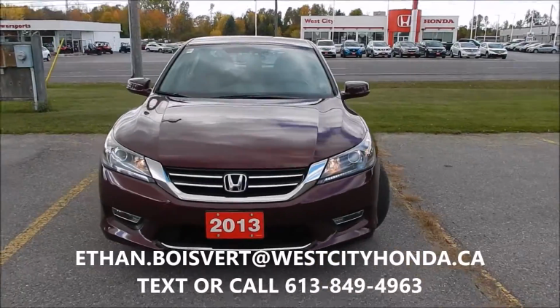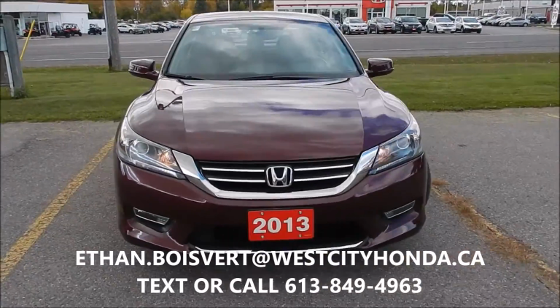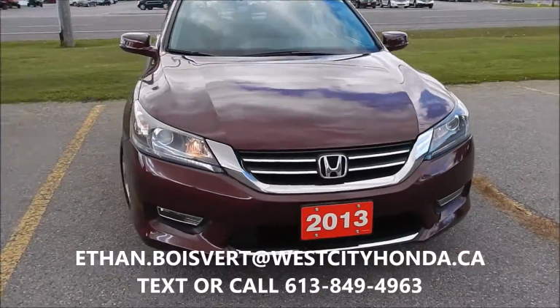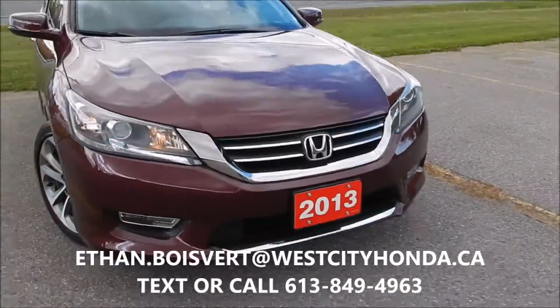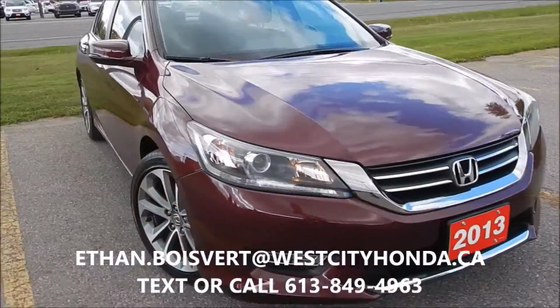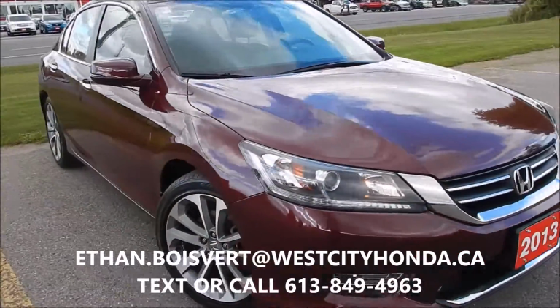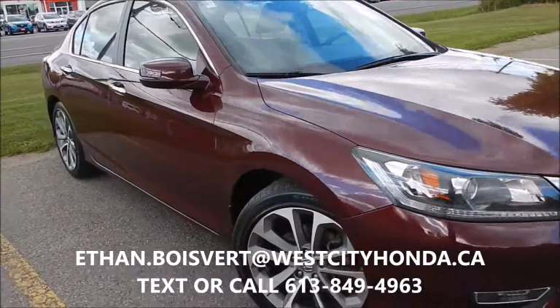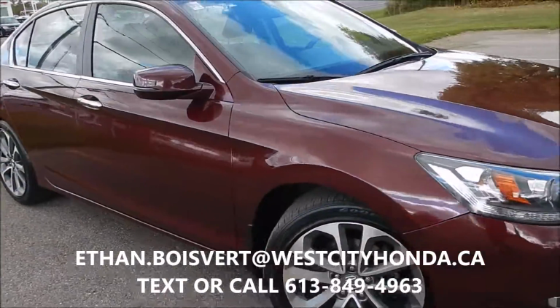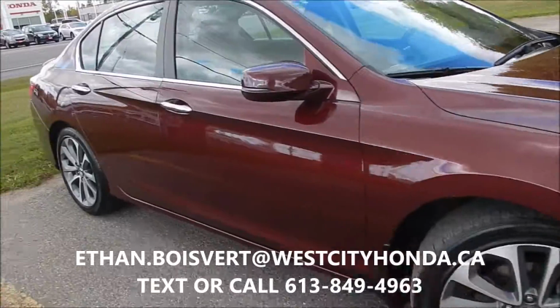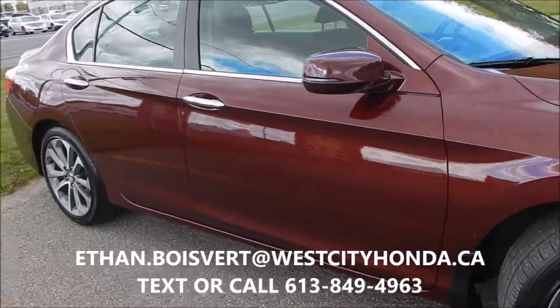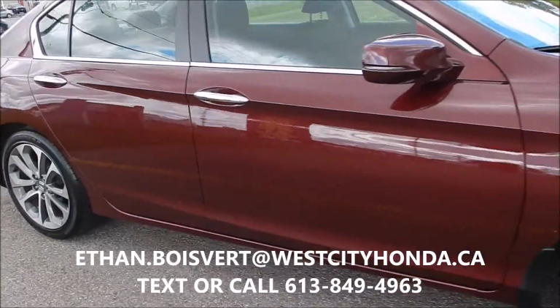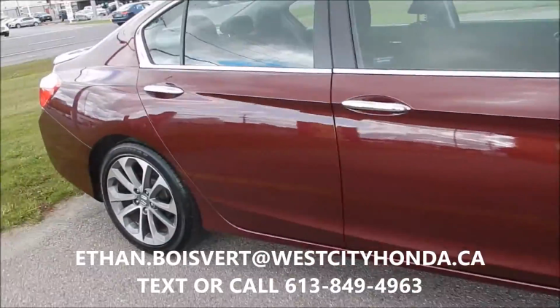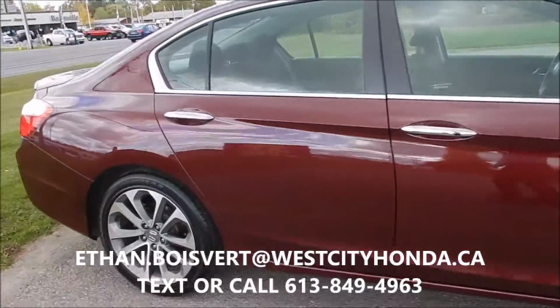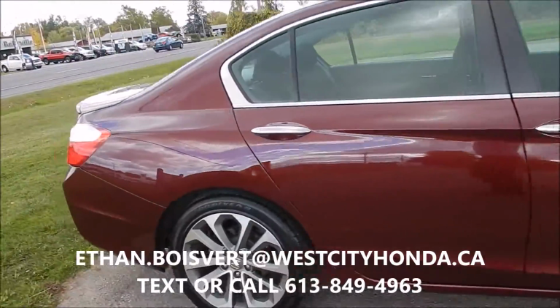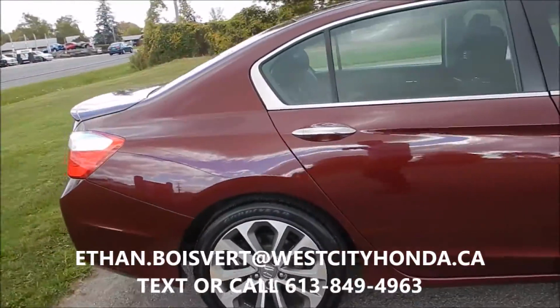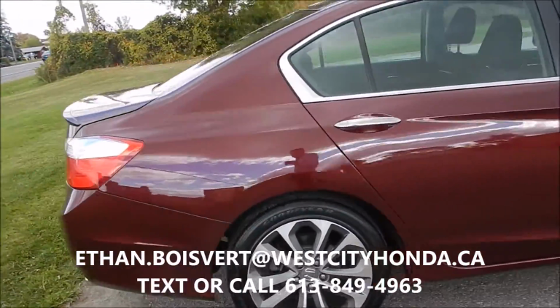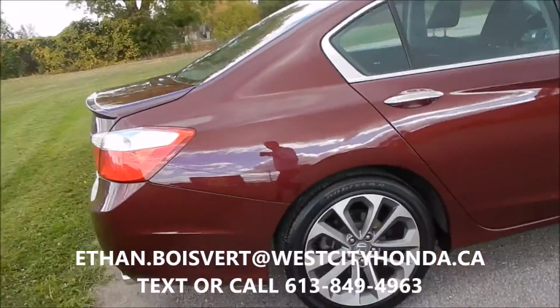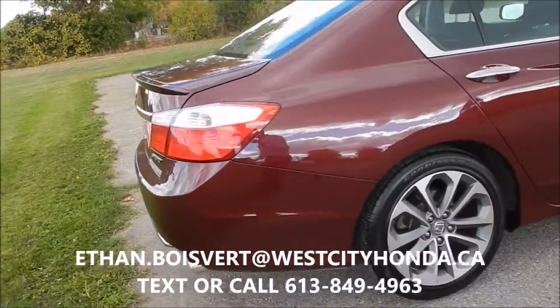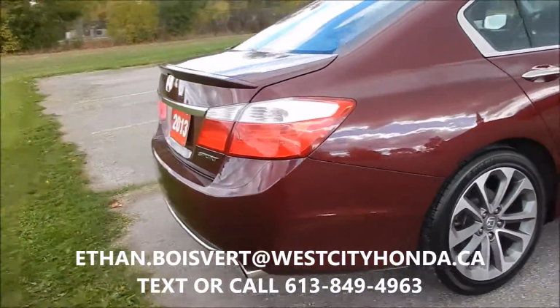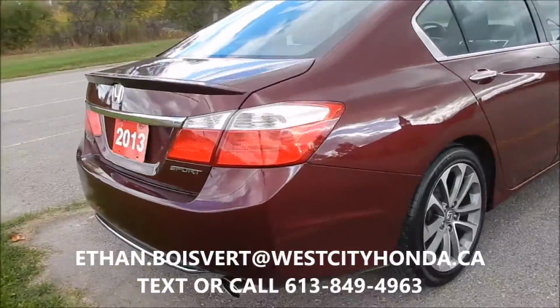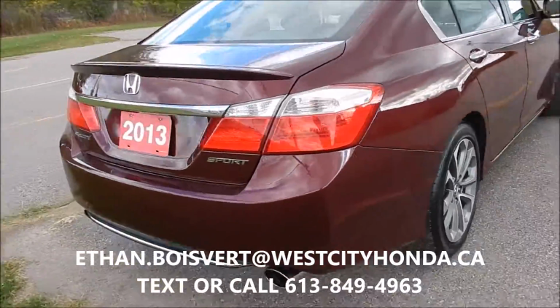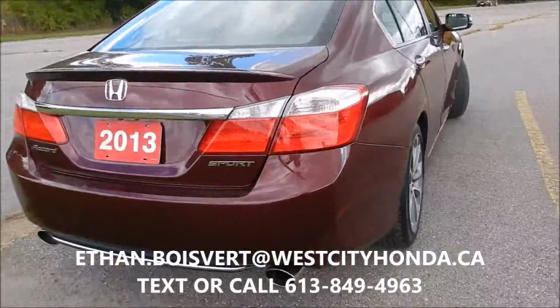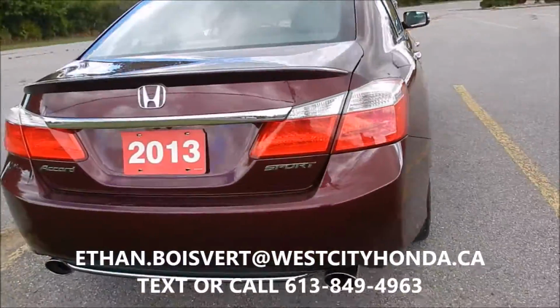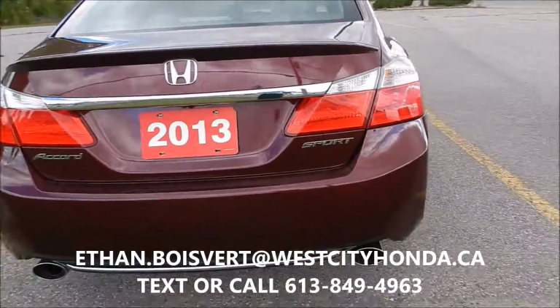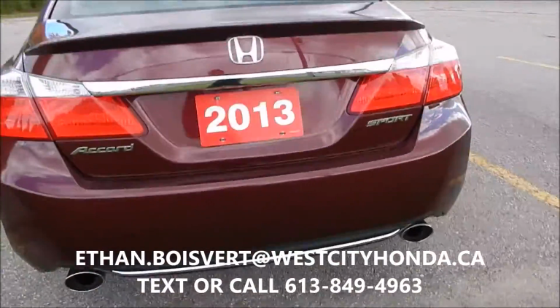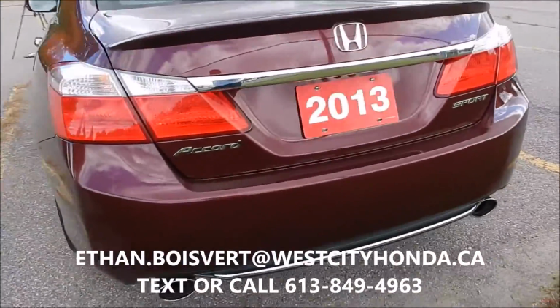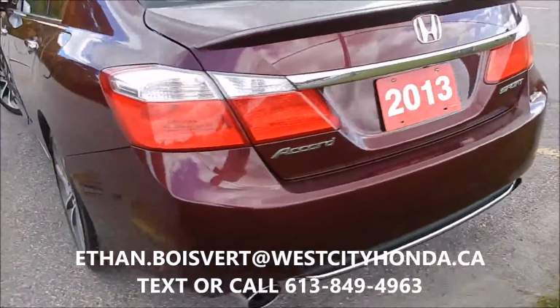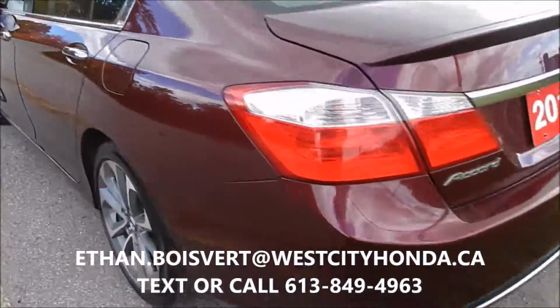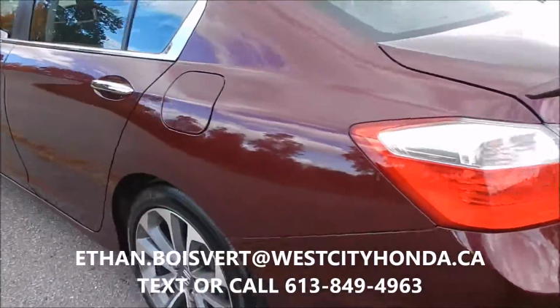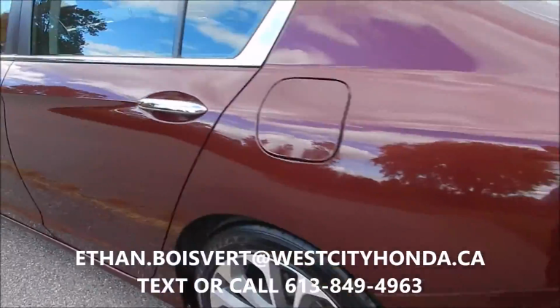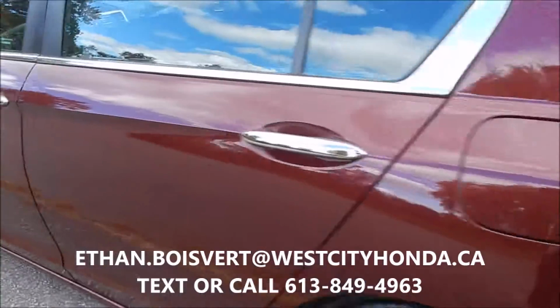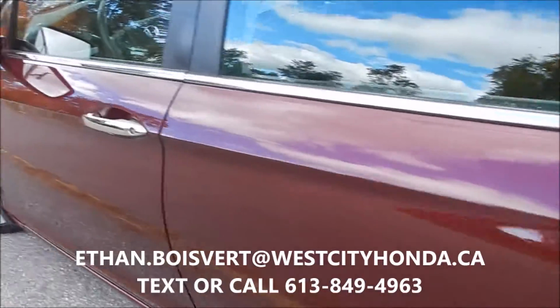Alright, so walk through on this Accord. This guy is the Sport trim — red exterior. The Sport gives you the dual exhaust, alloy wheels, and chrome handles.